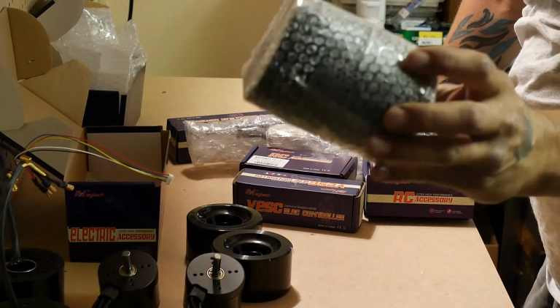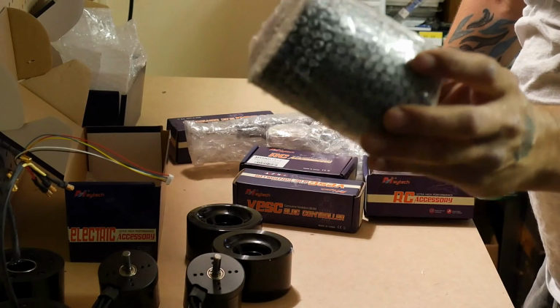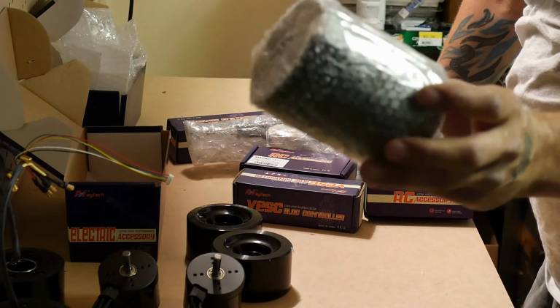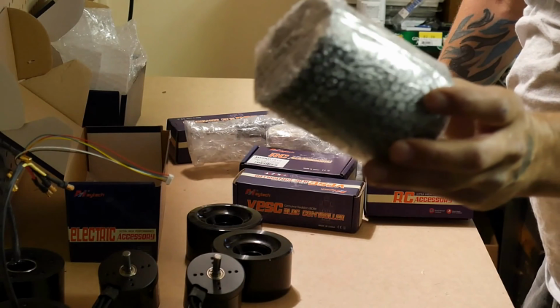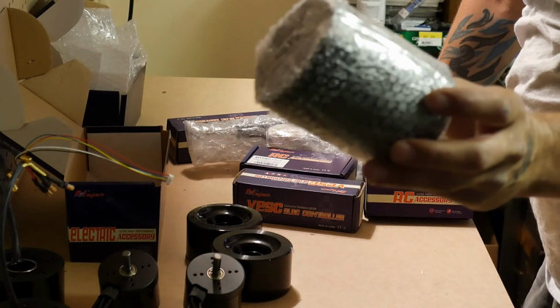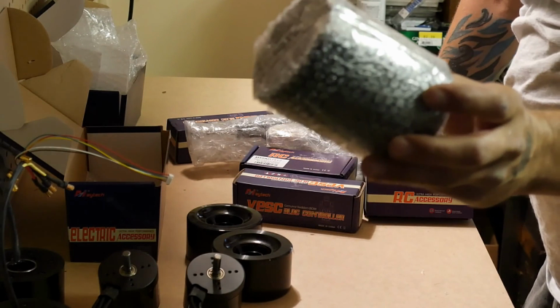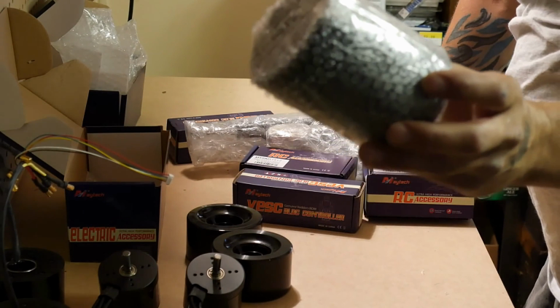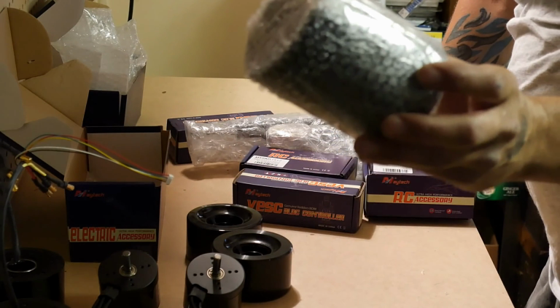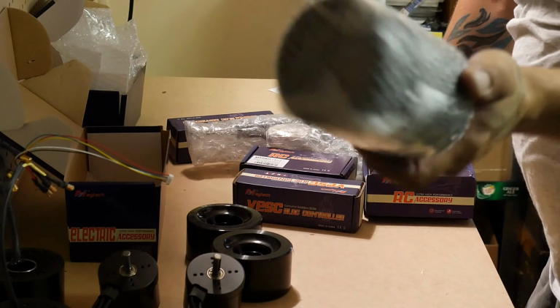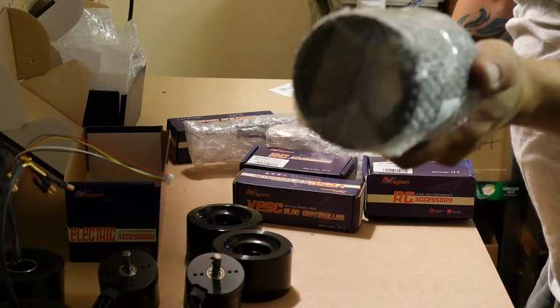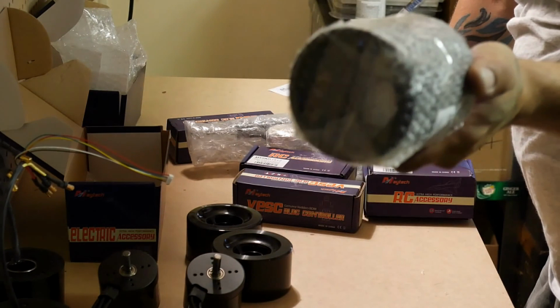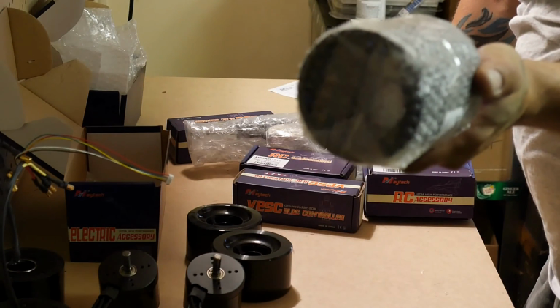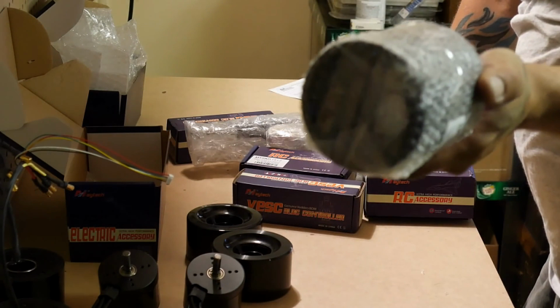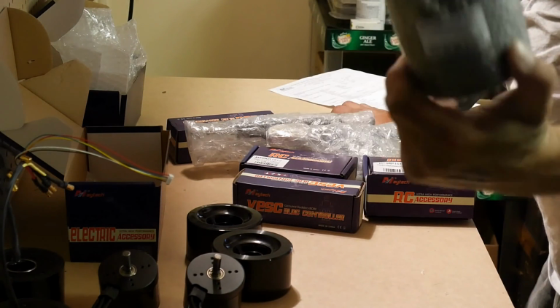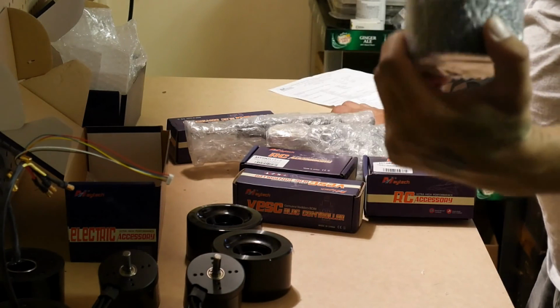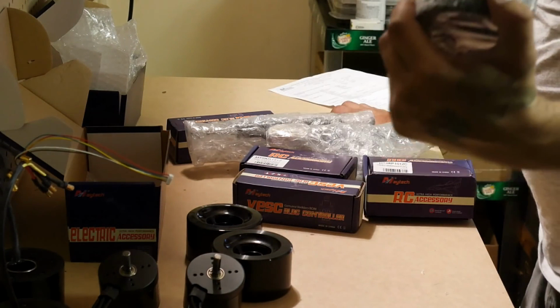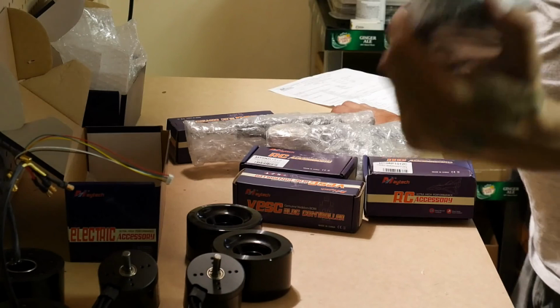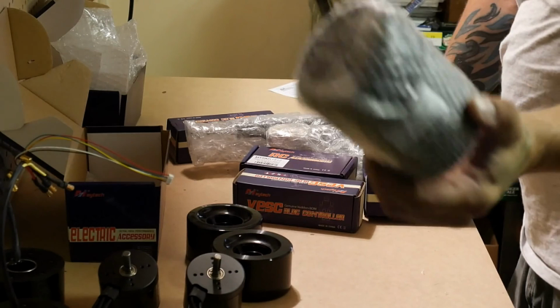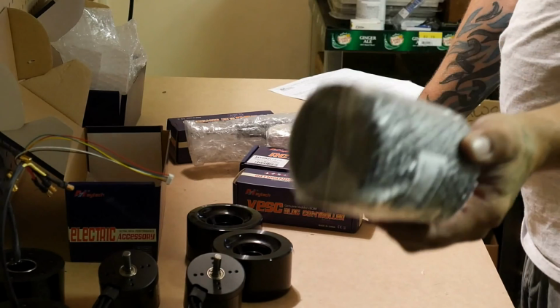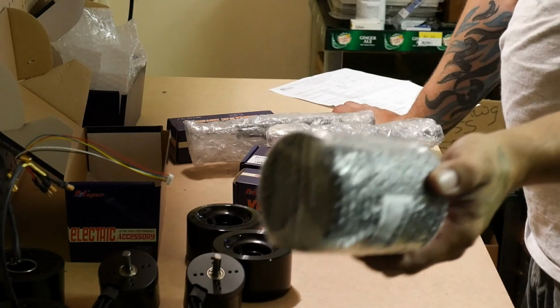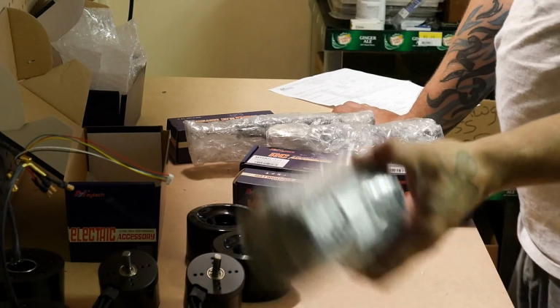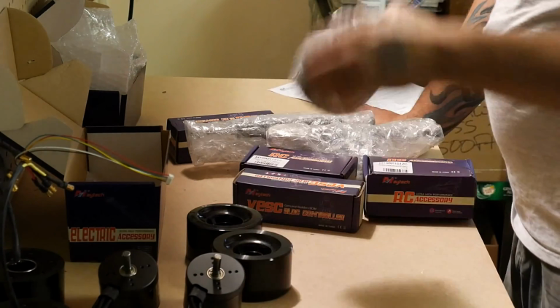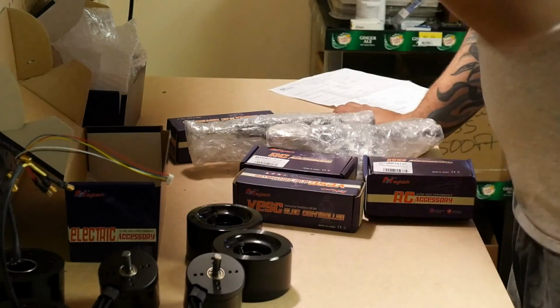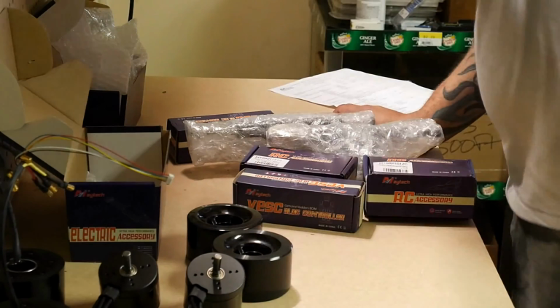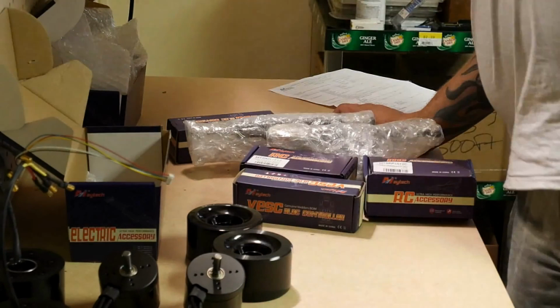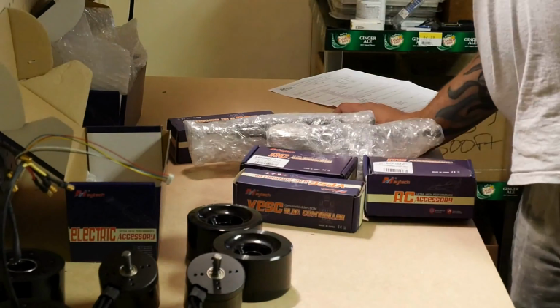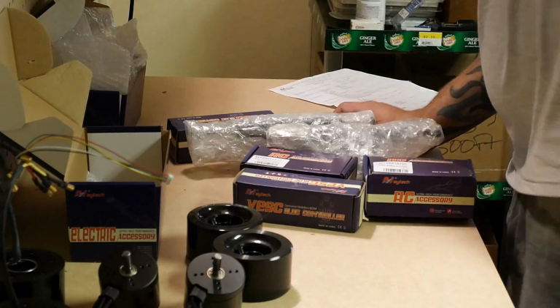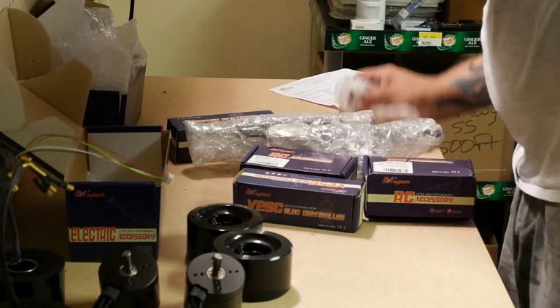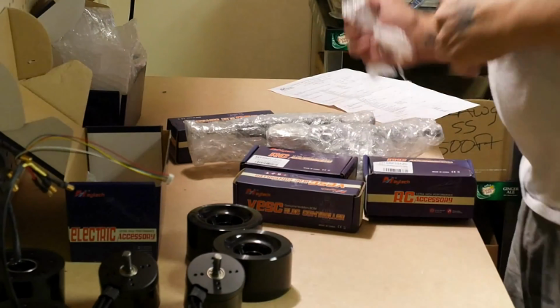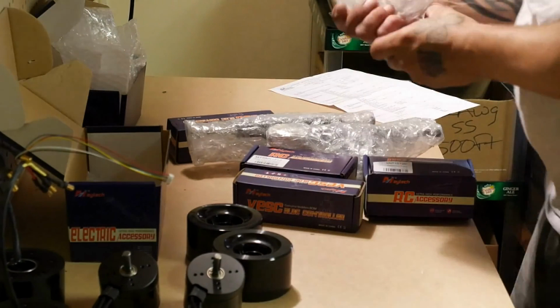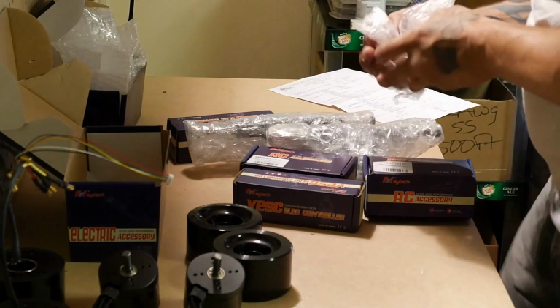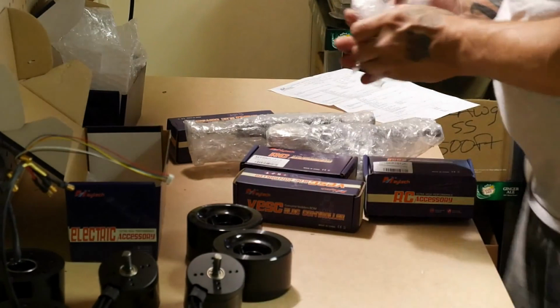We also have replacement wheels for these. I made sure I got some of these just in case — I don't want to have to try to find these again somewhere. So replacement wheels for now.